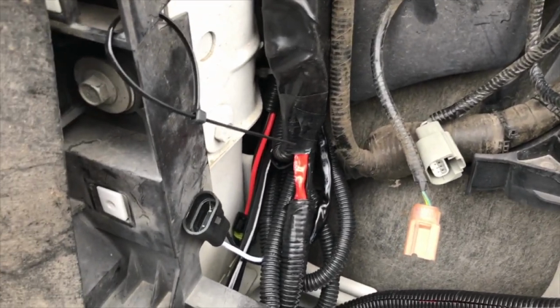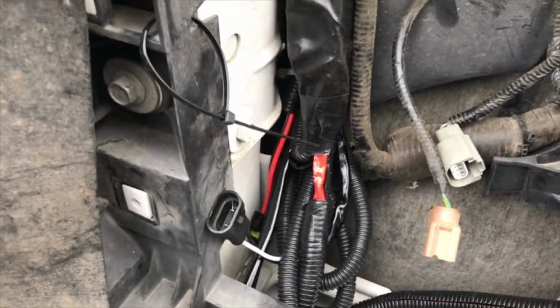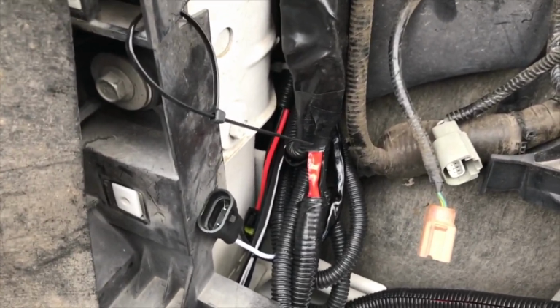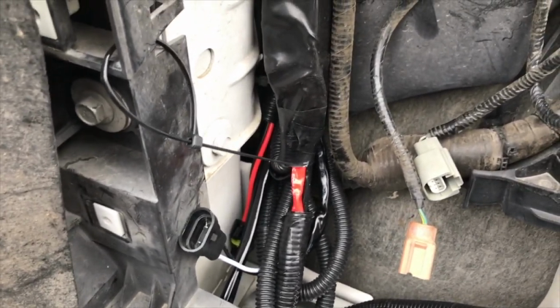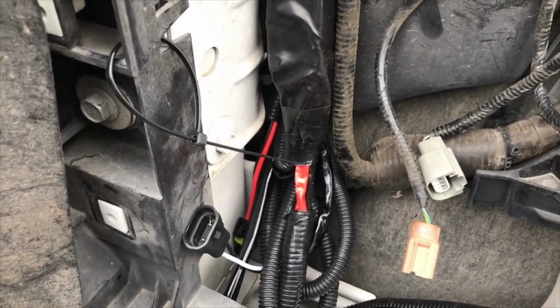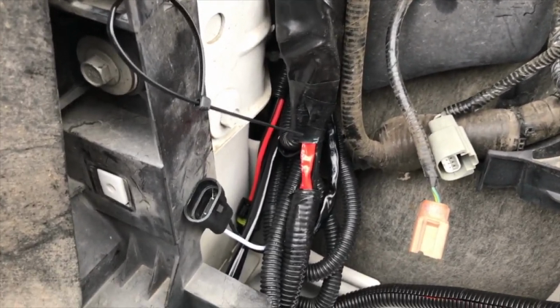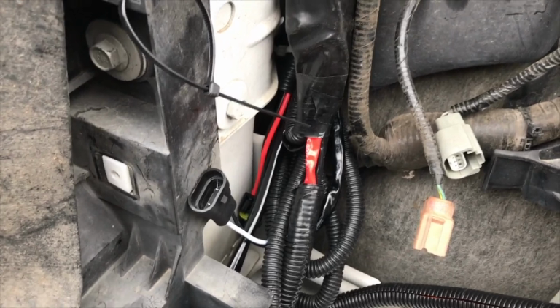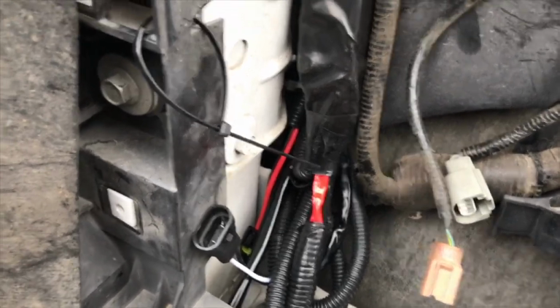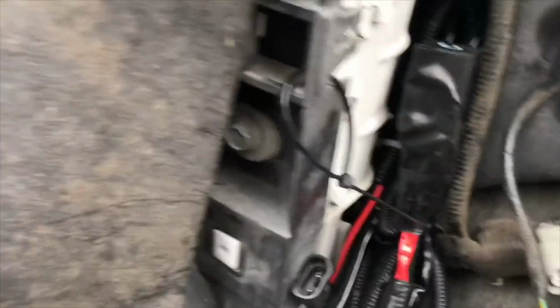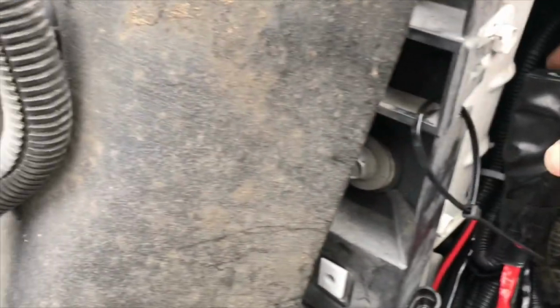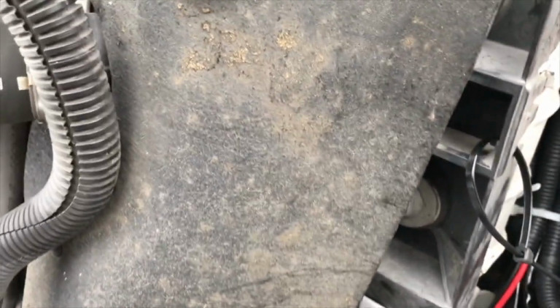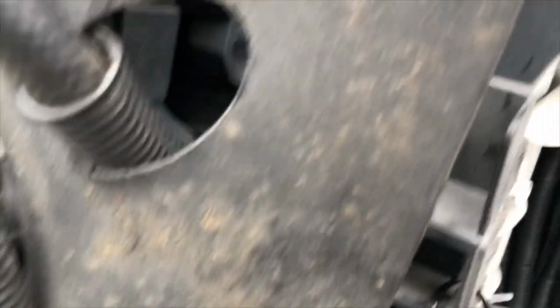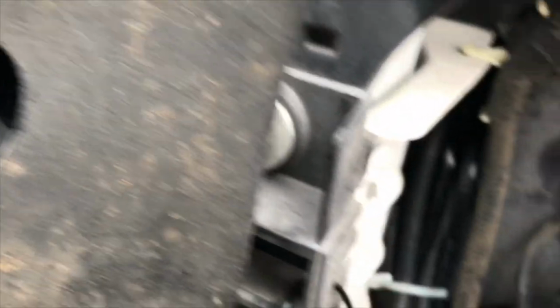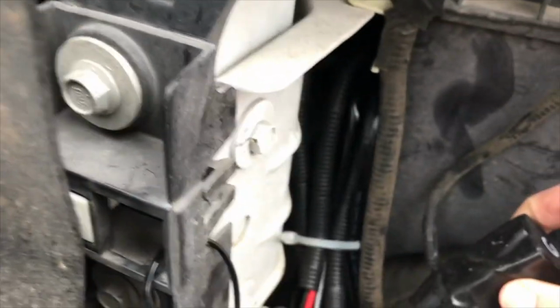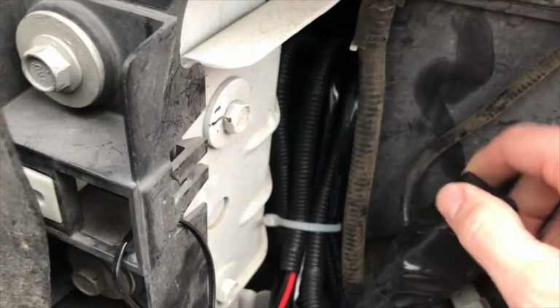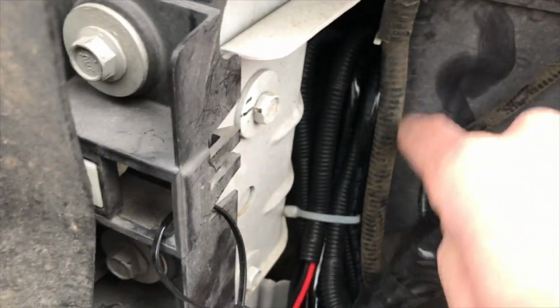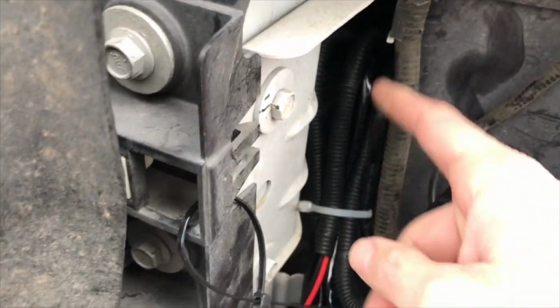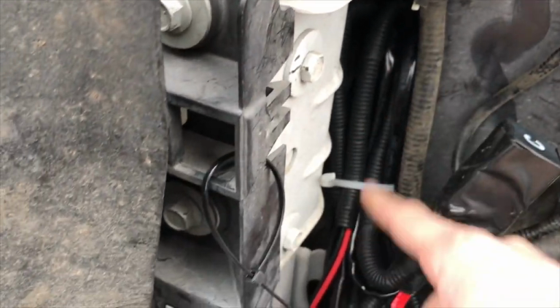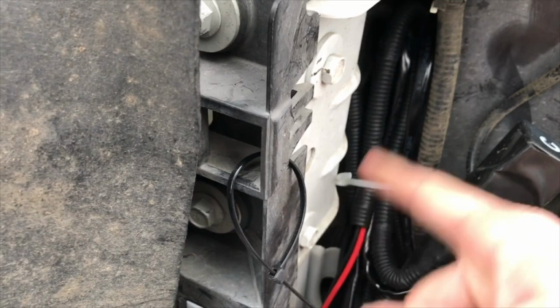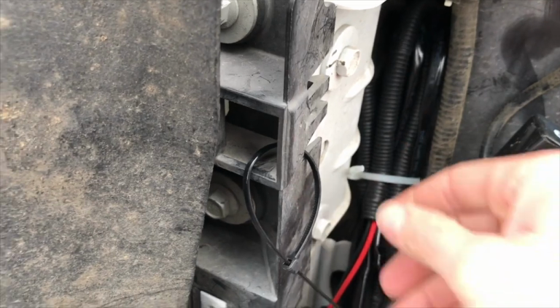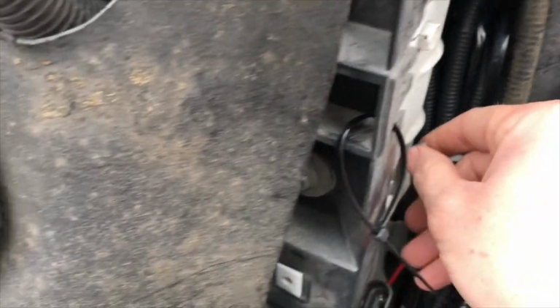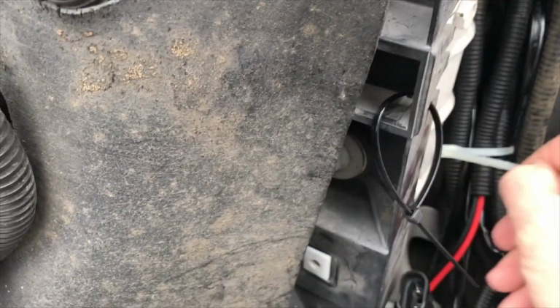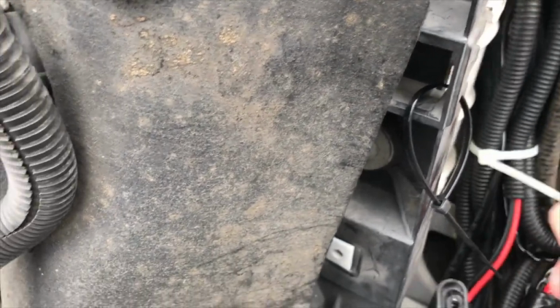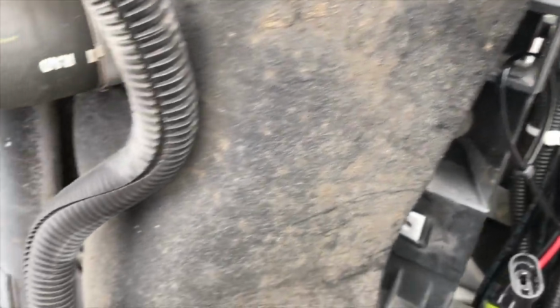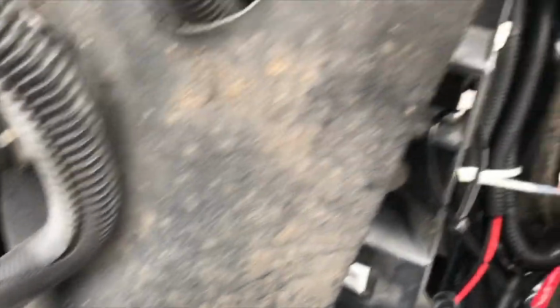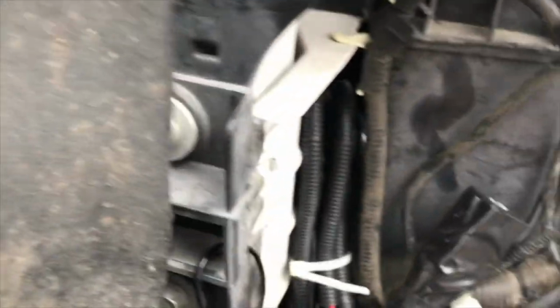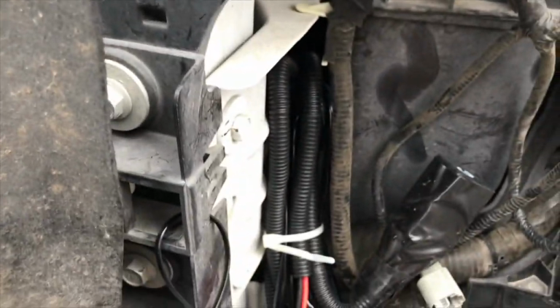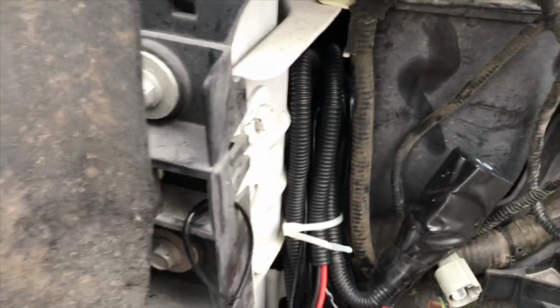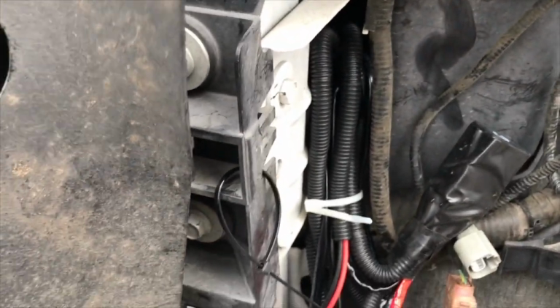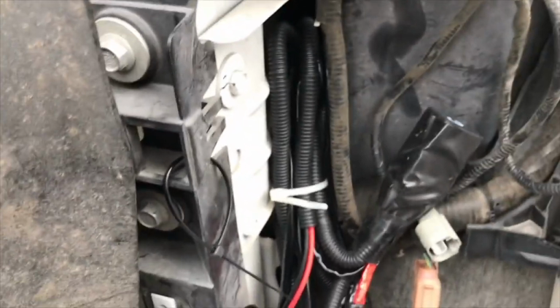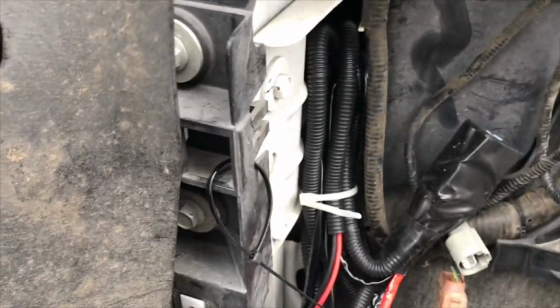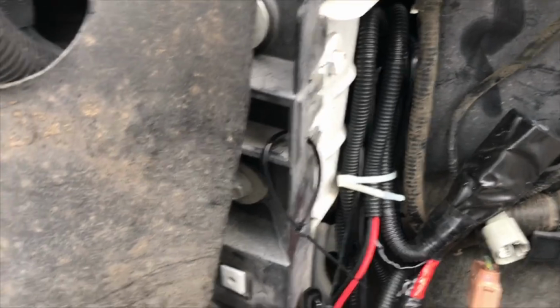I chose the driver's side battery. Once I was on the driver's side, I just bundled up the extra wires, loosely zip tied them together, and stuffed them behind the battery box.